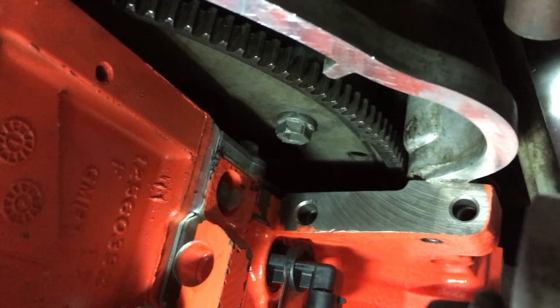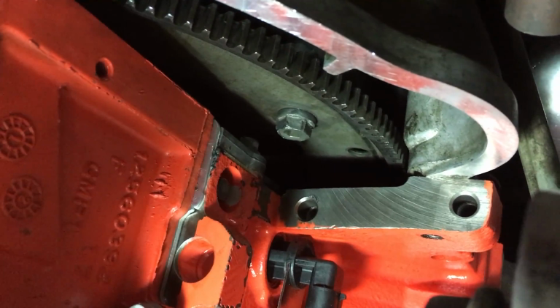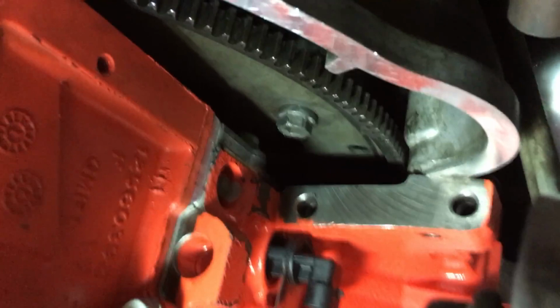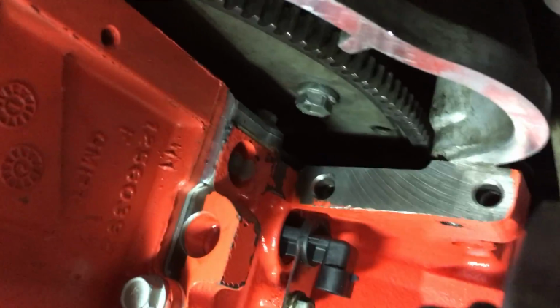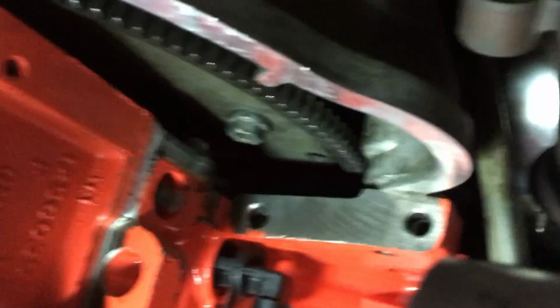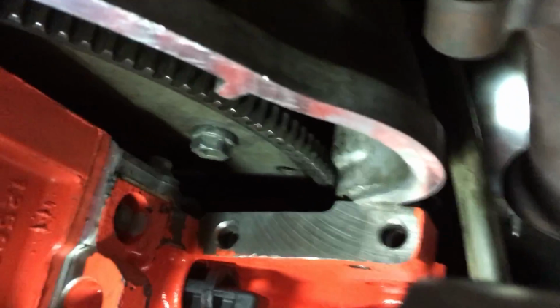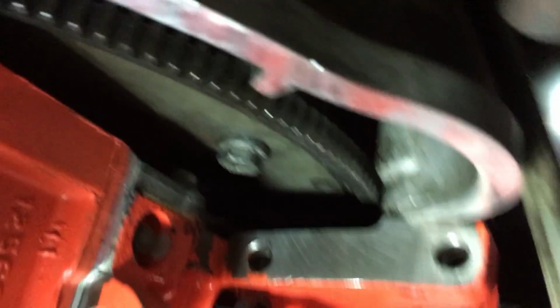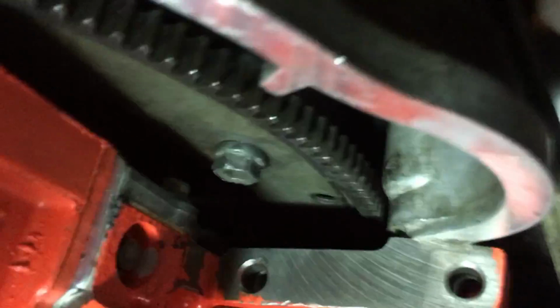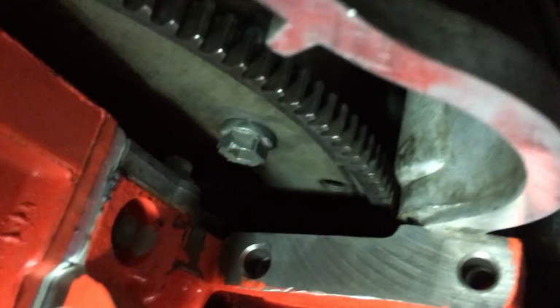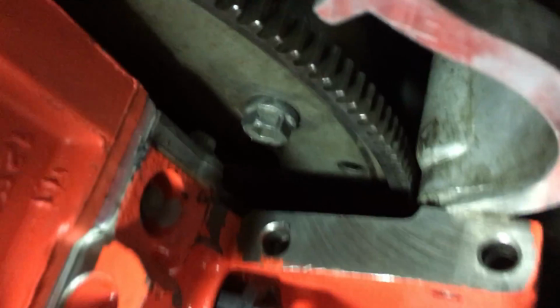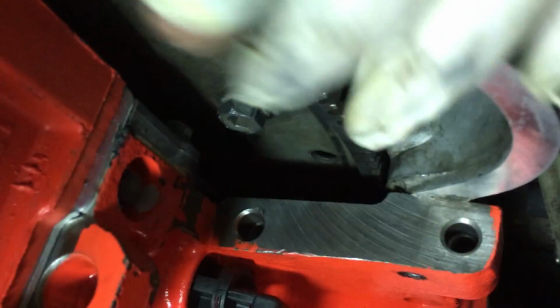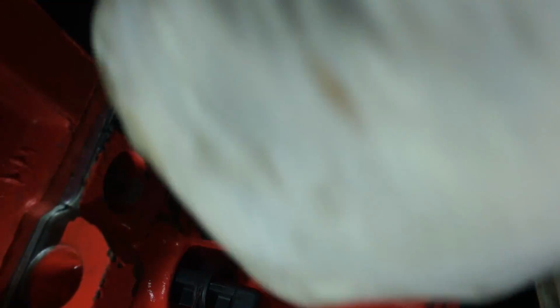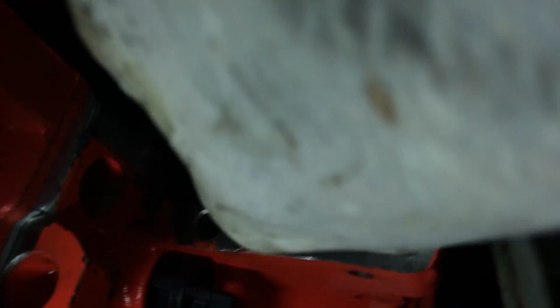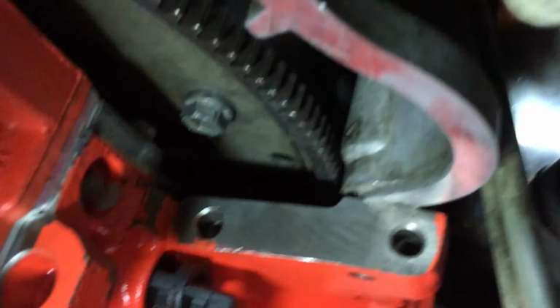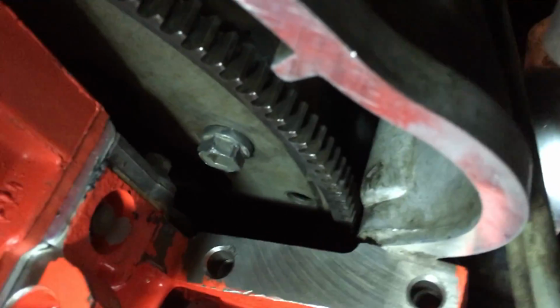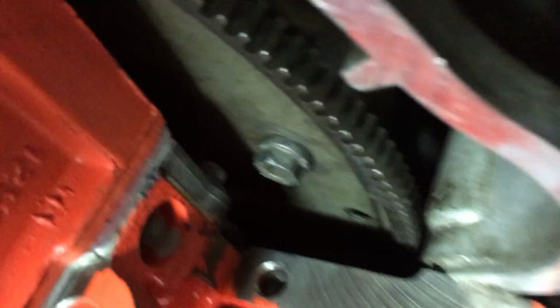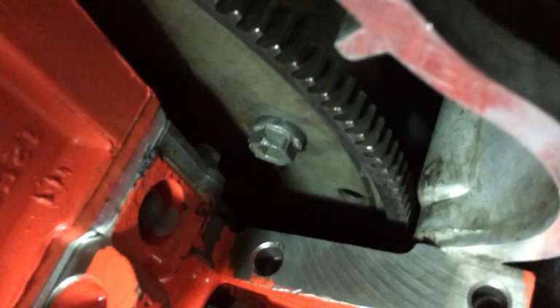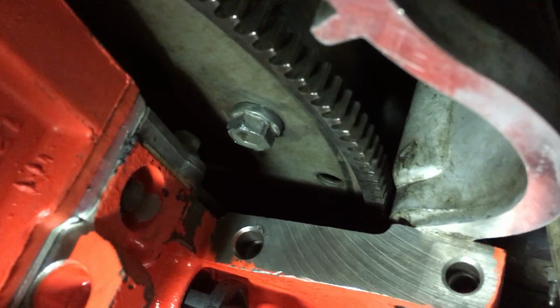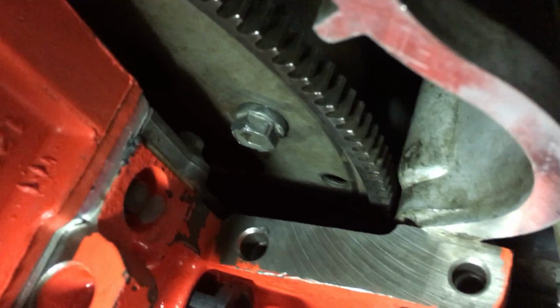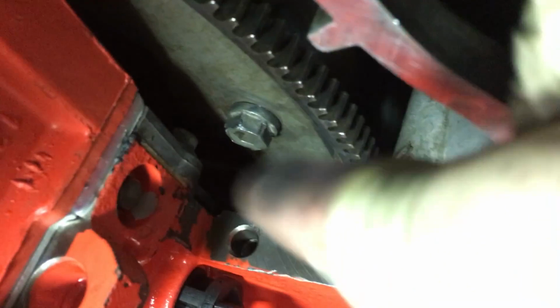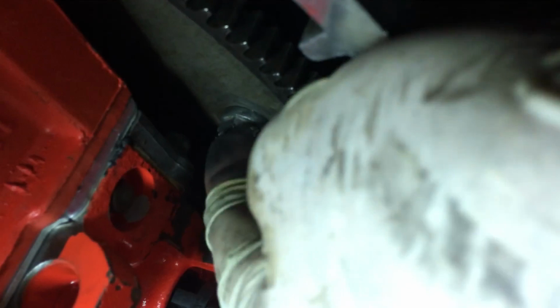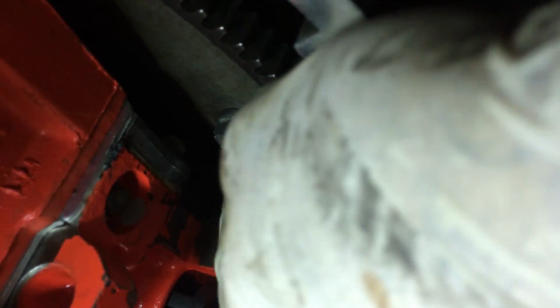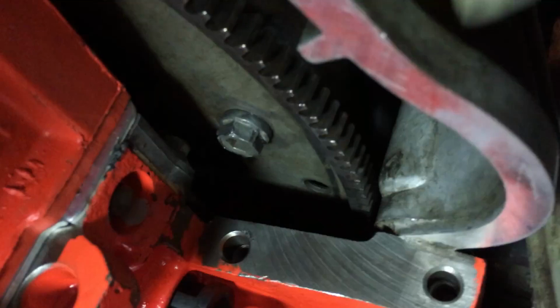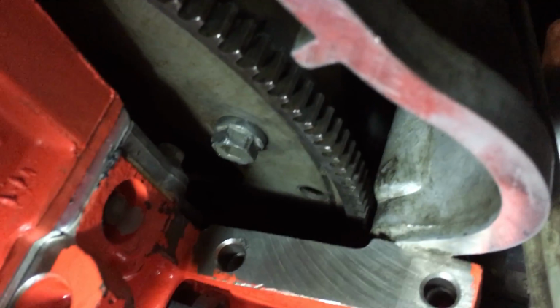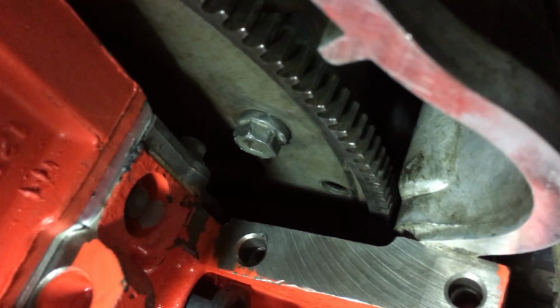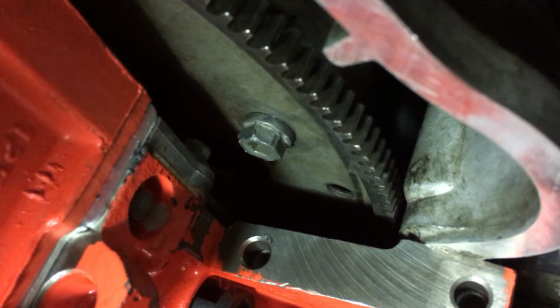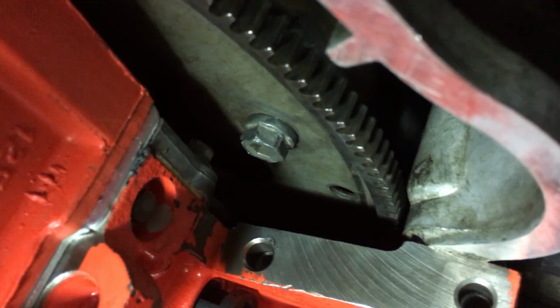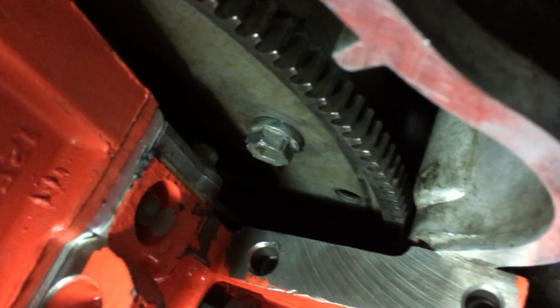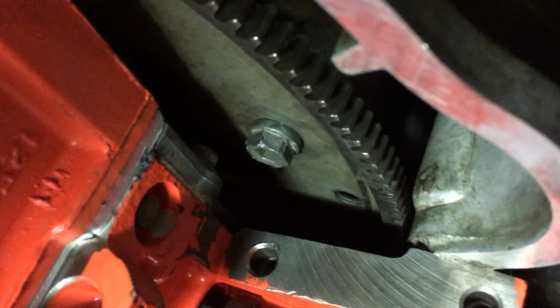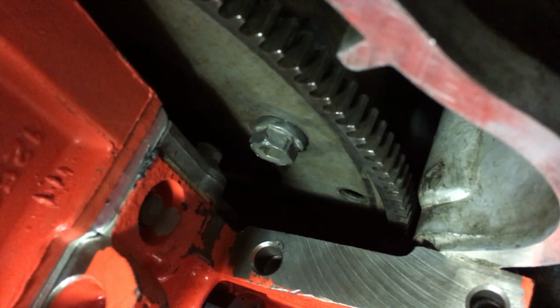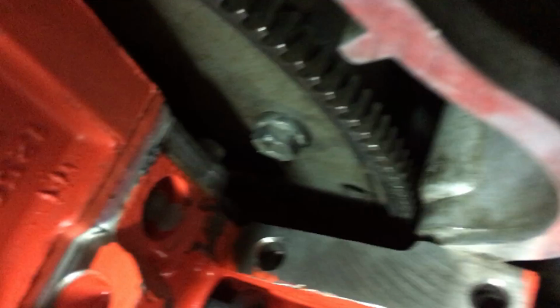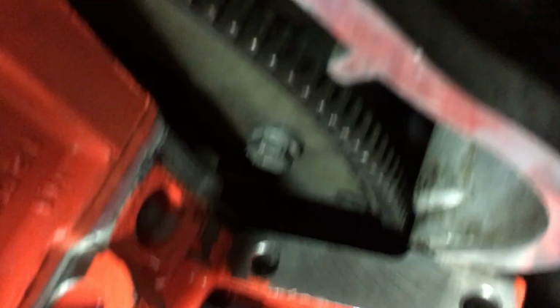The first thing you've got to do is reach in and line up the torque converter to this bolt hole — it might not automatically be lined up, so you just have to line up the two.